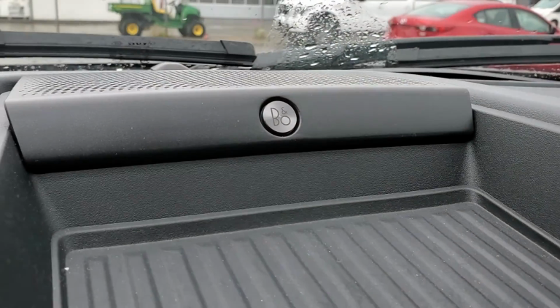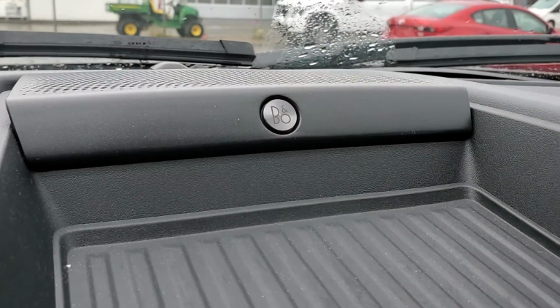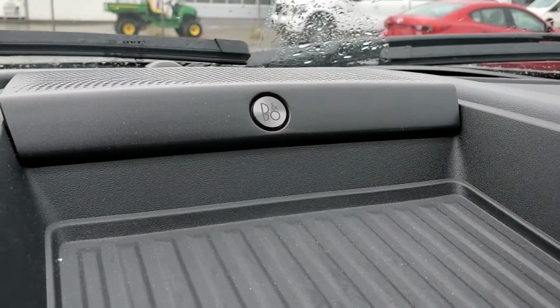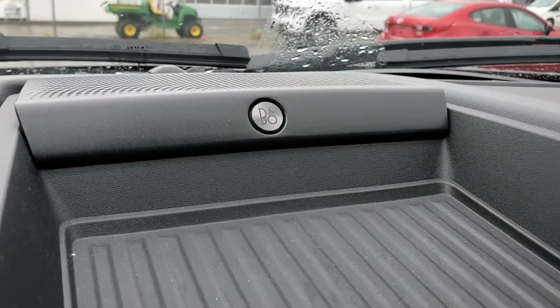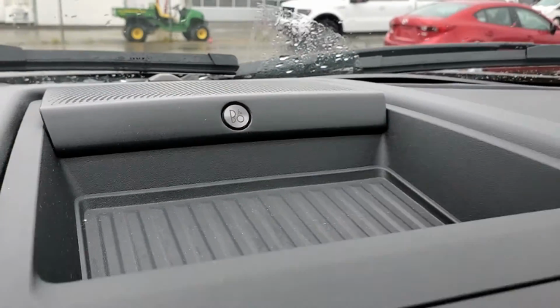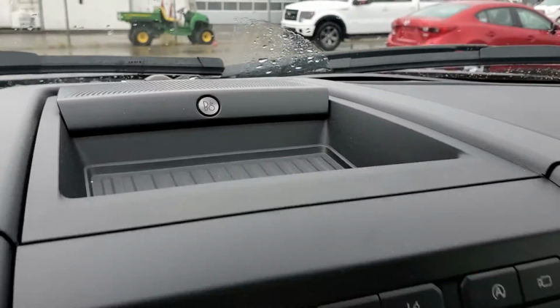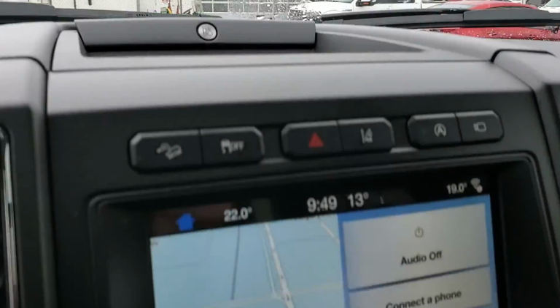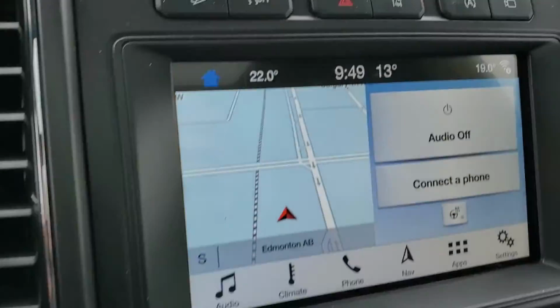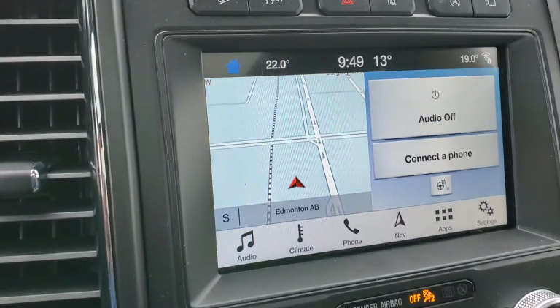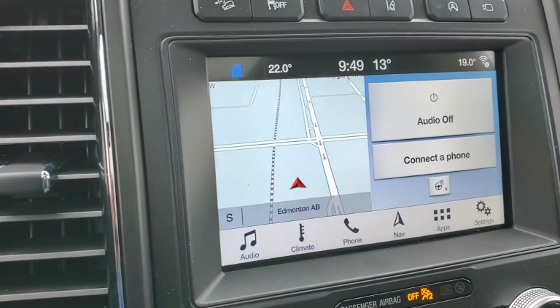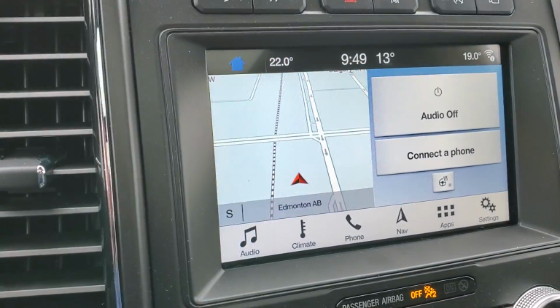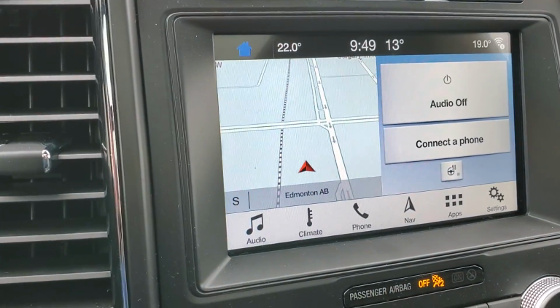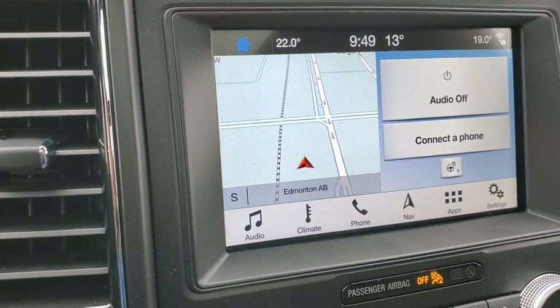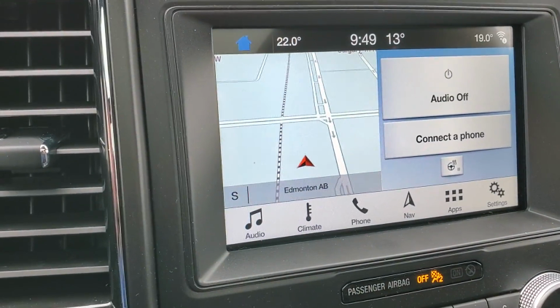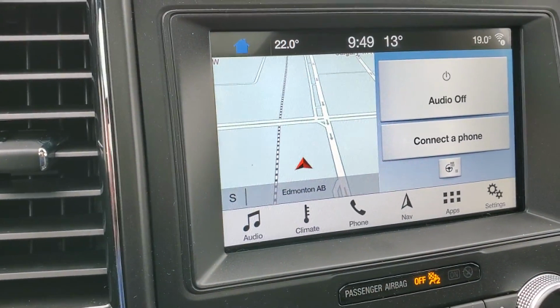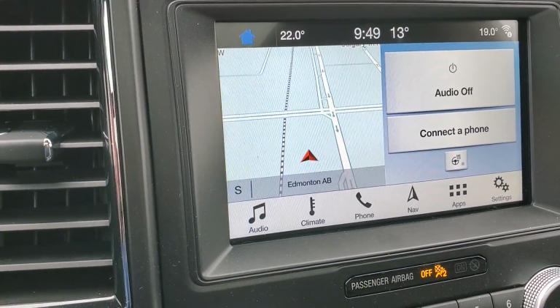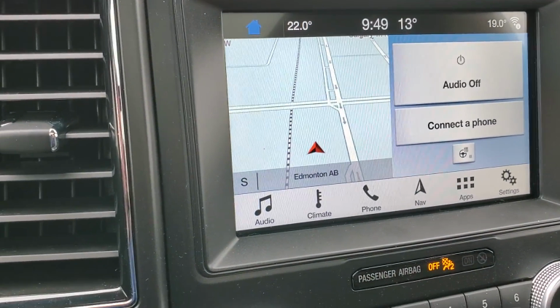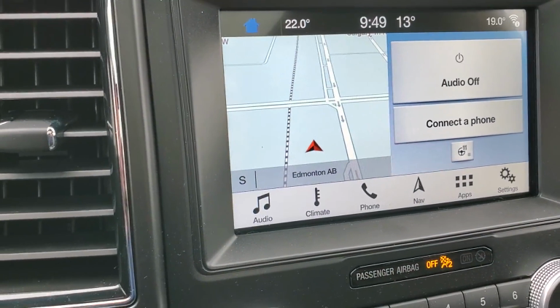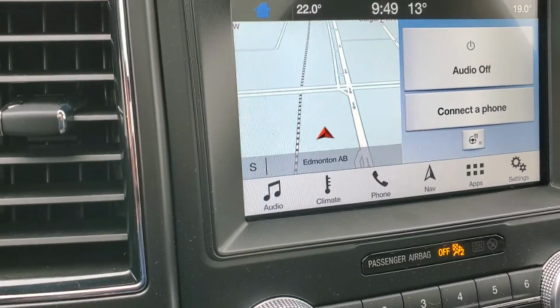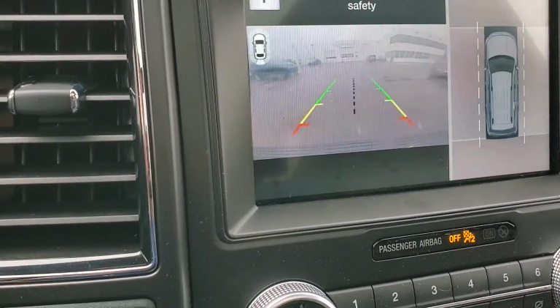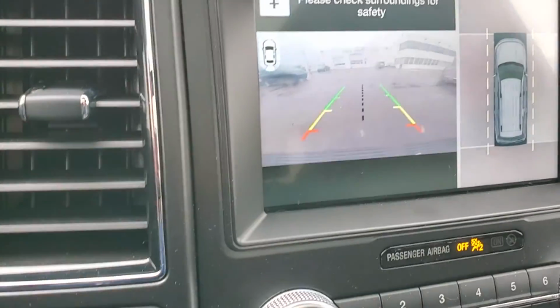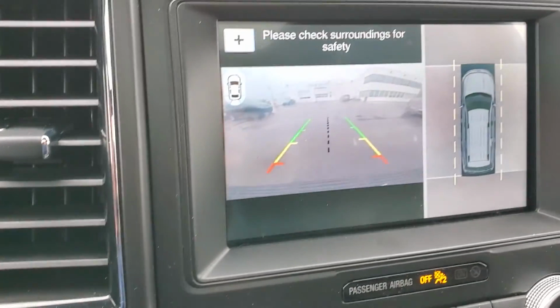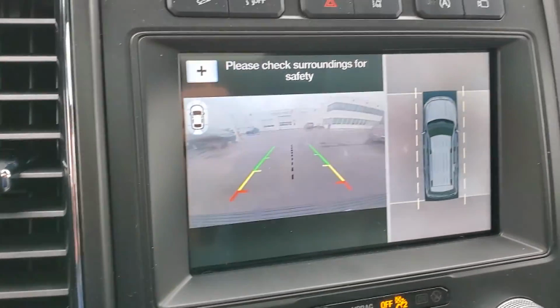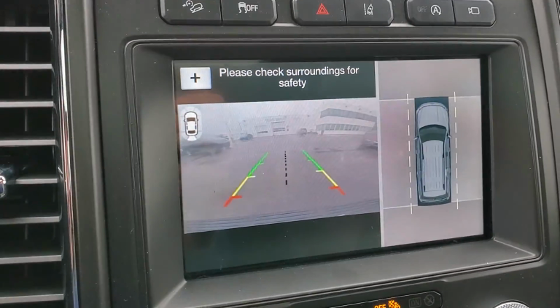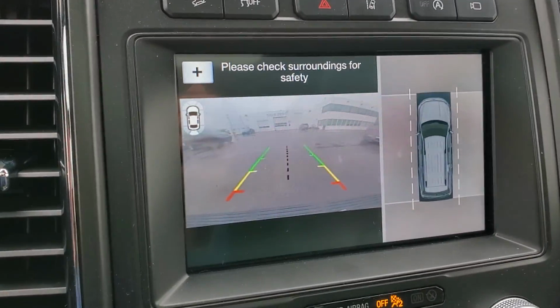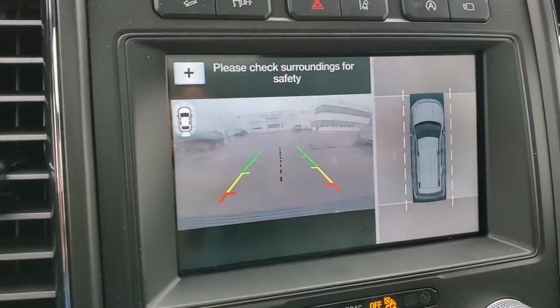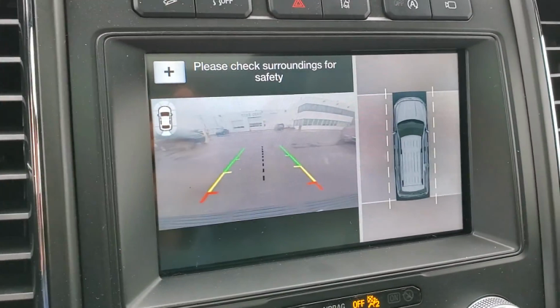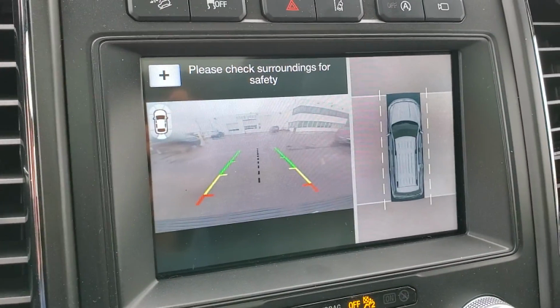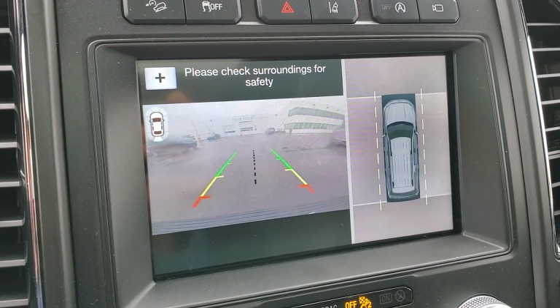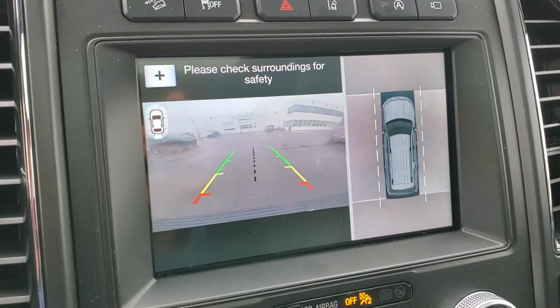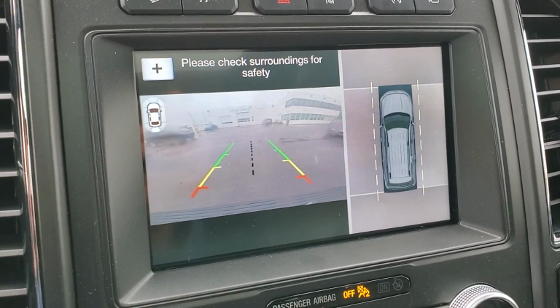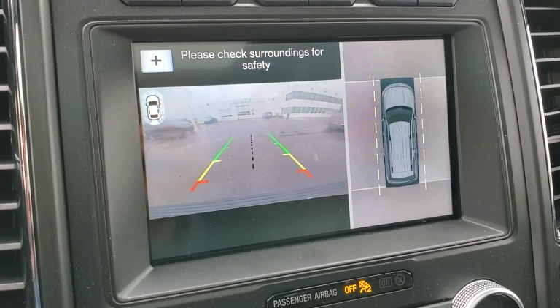Bang & Olufsen stereo. Full nav. It does have the 360-degree camera, which is kind of nice.